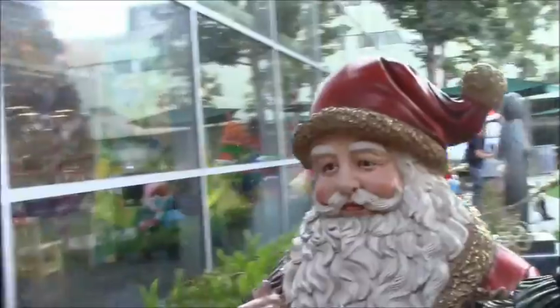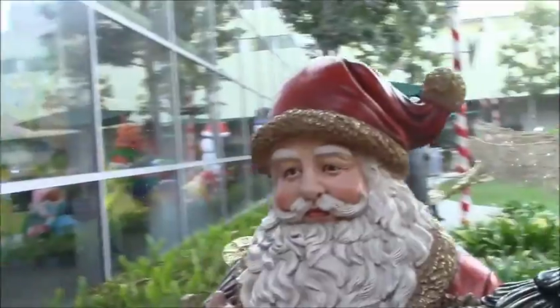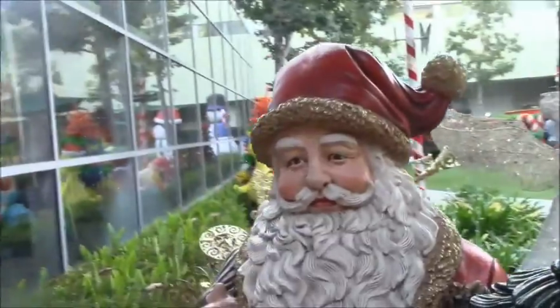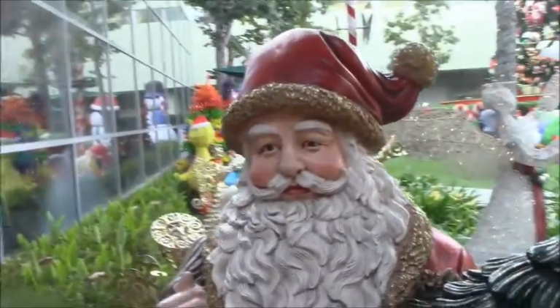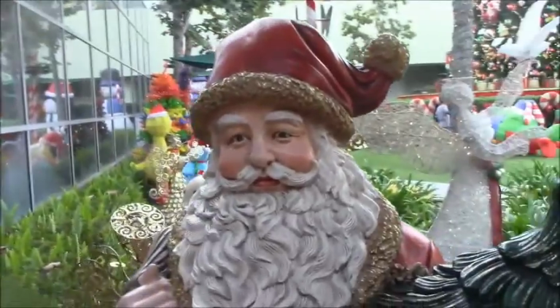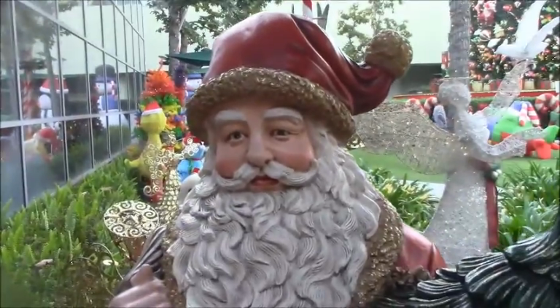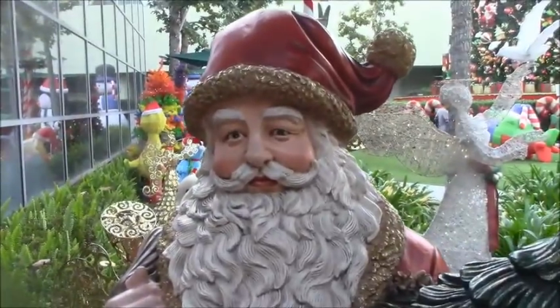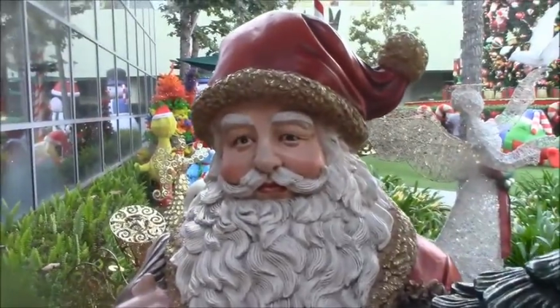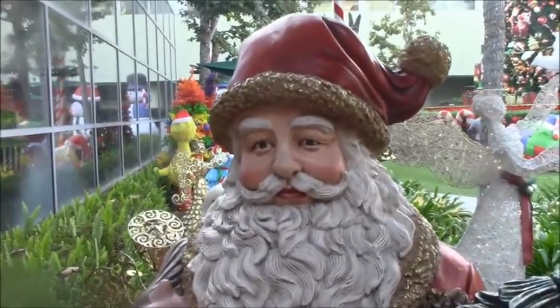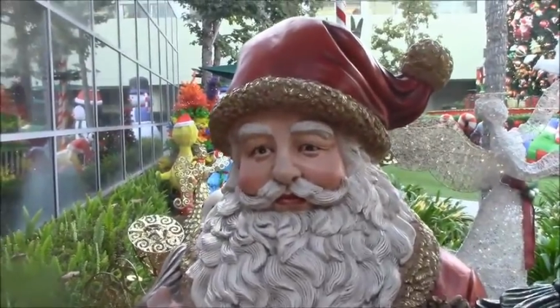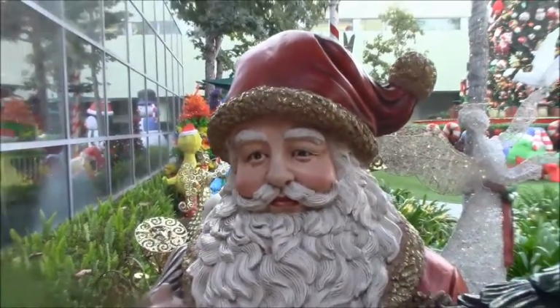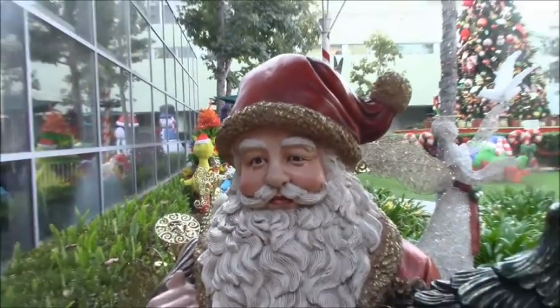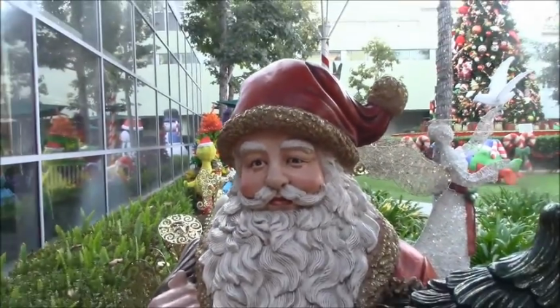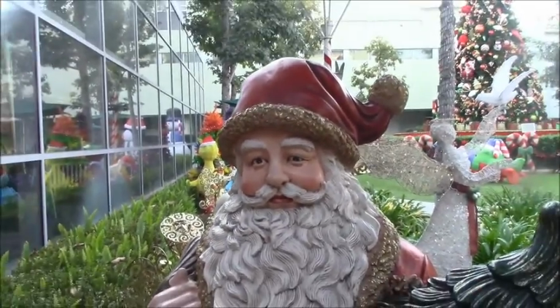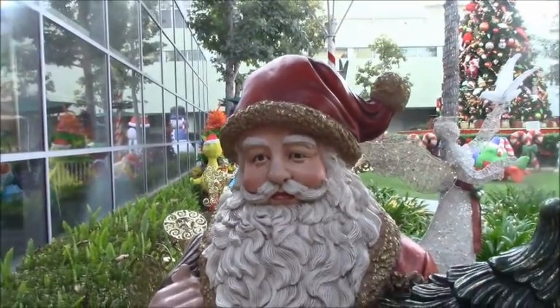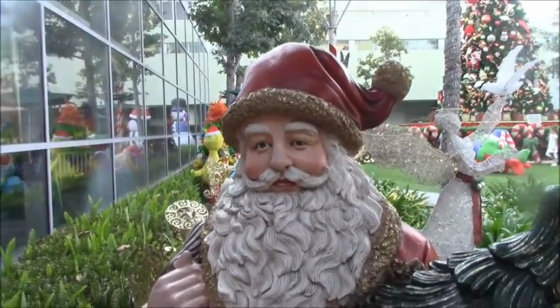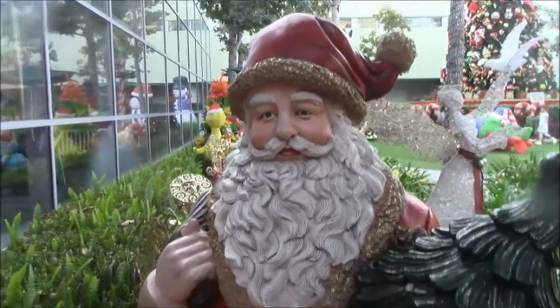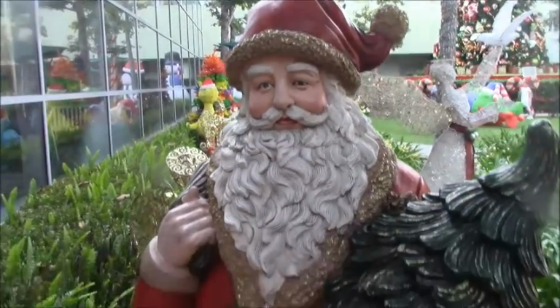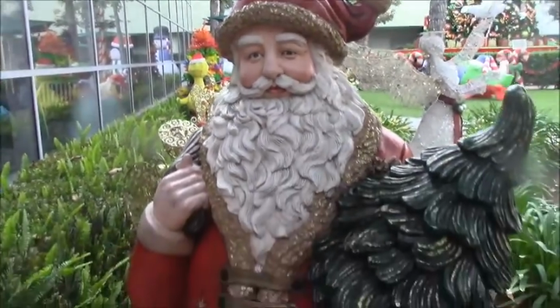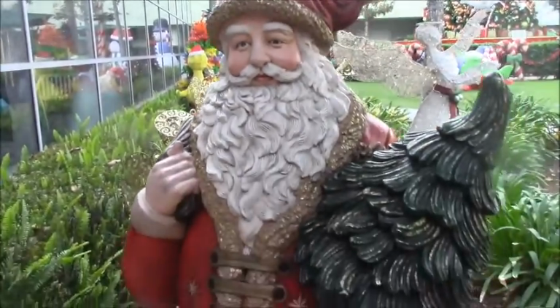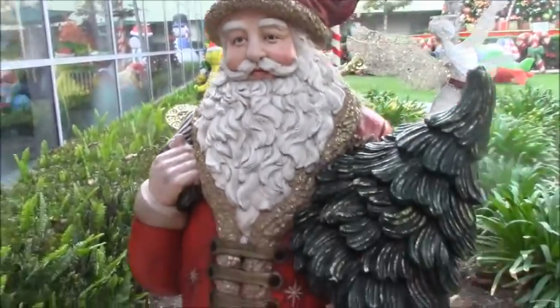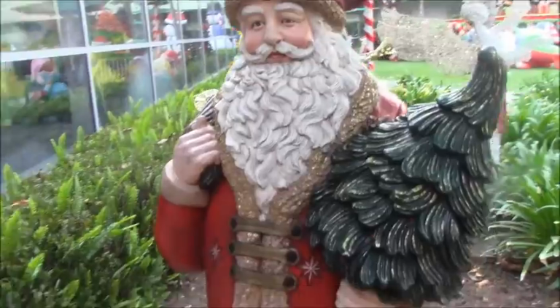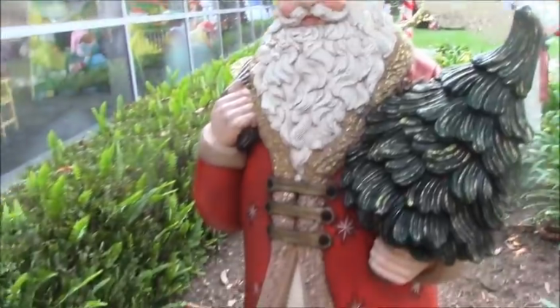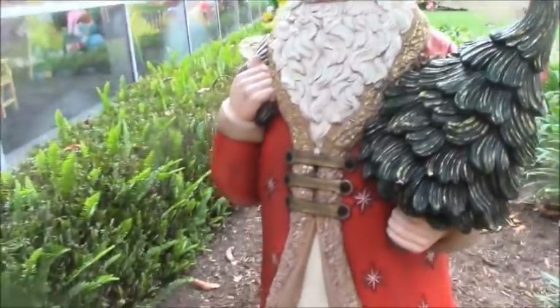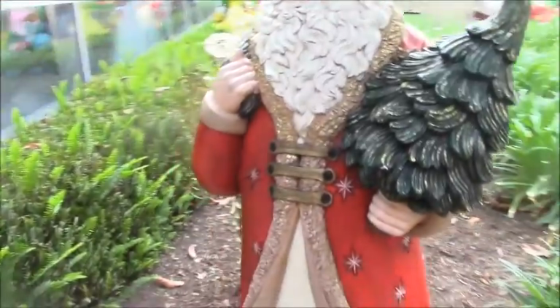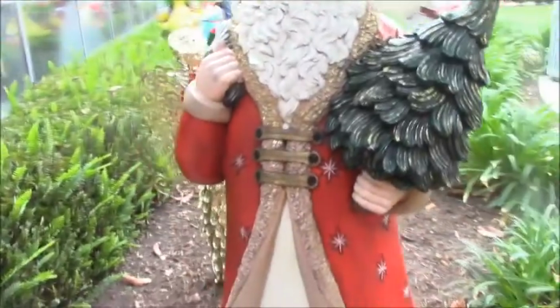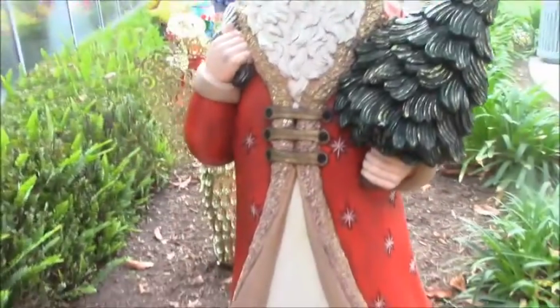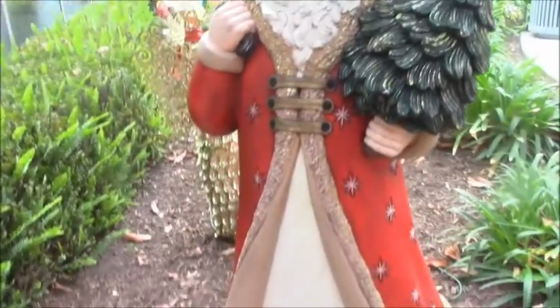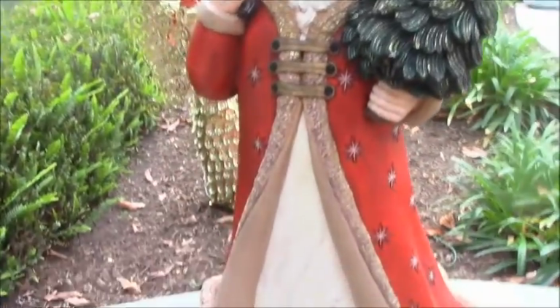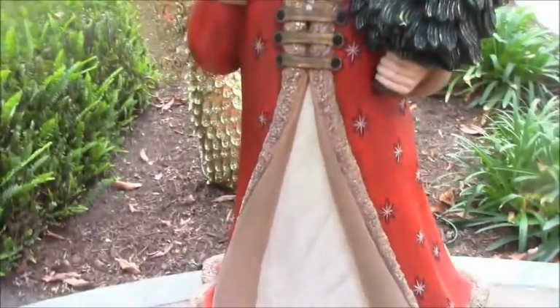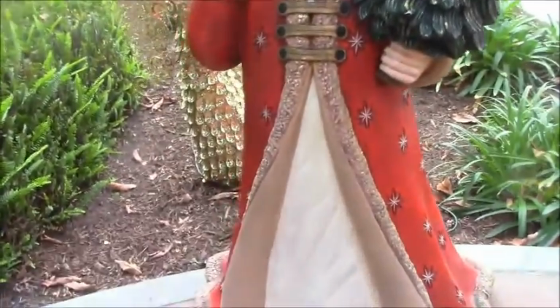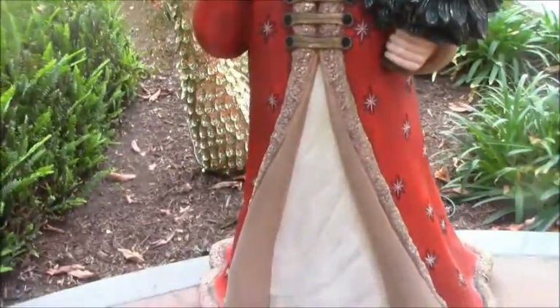This is actually the prettiest Santa Claus that I've ever seen. He is very handsome and his outfit matches mine.